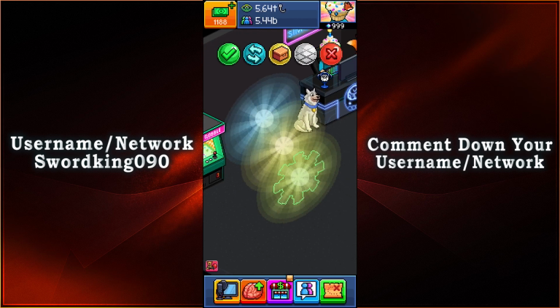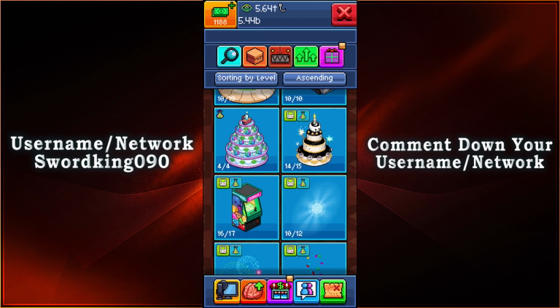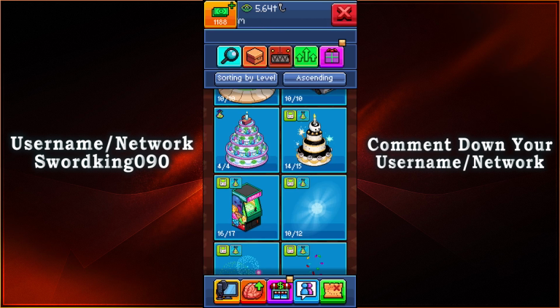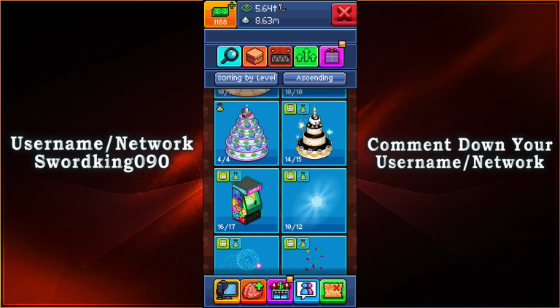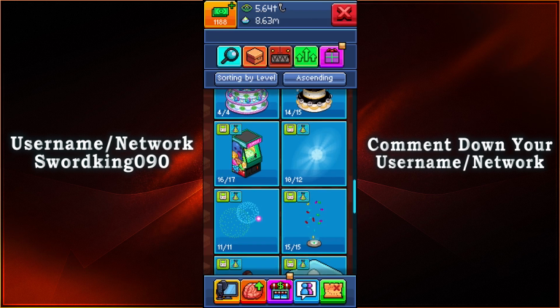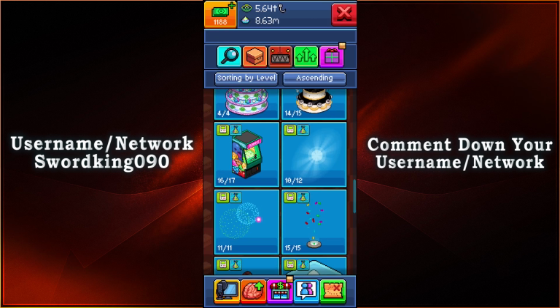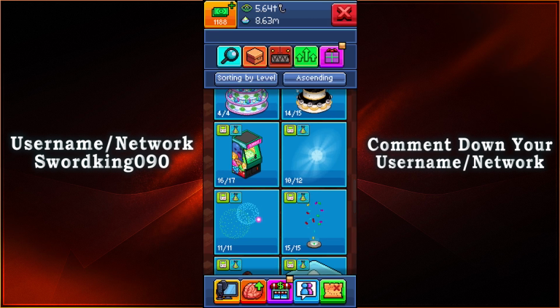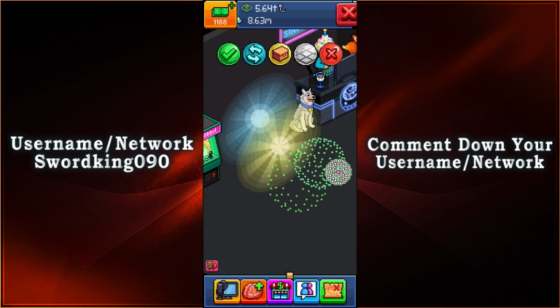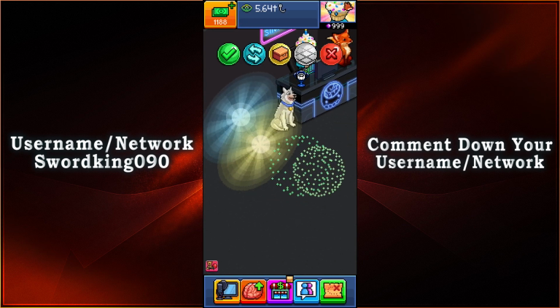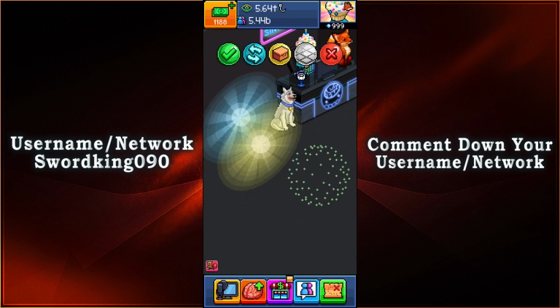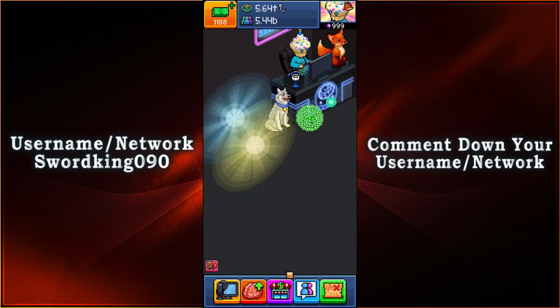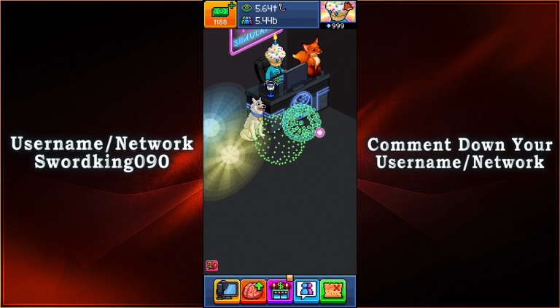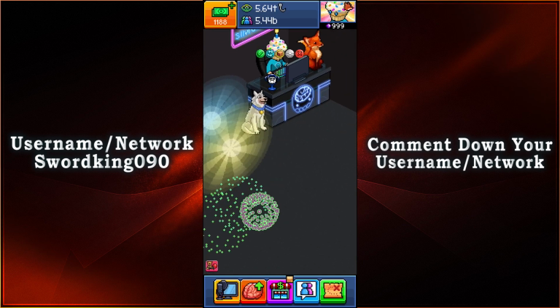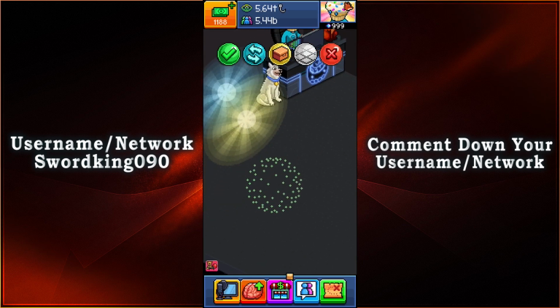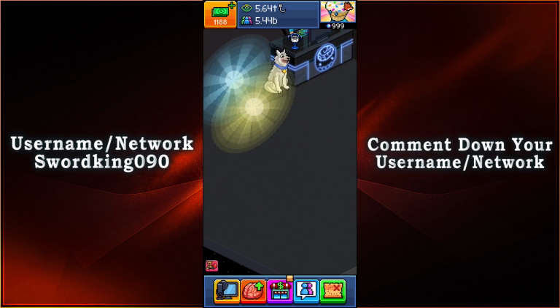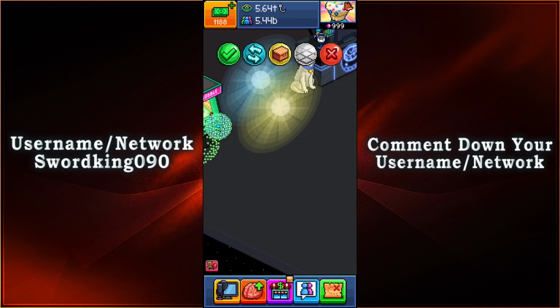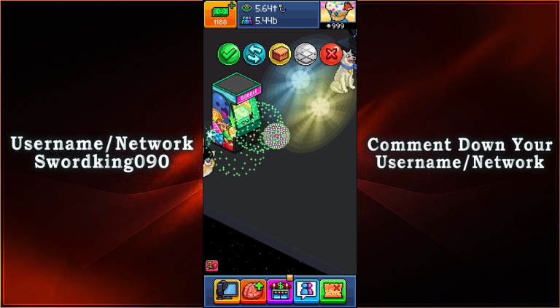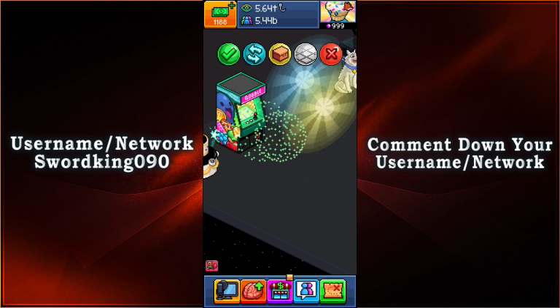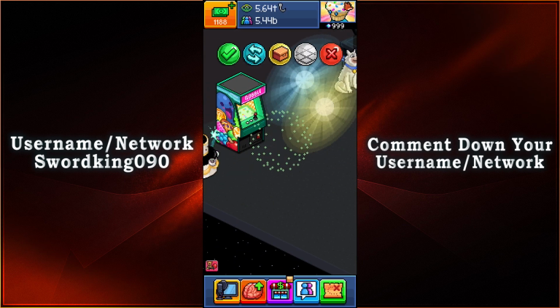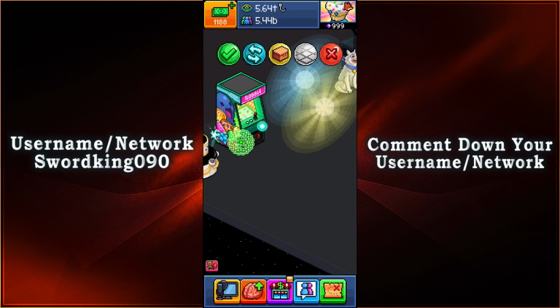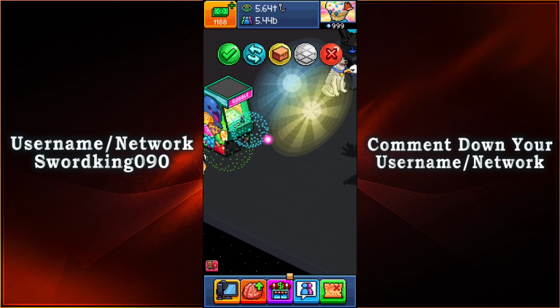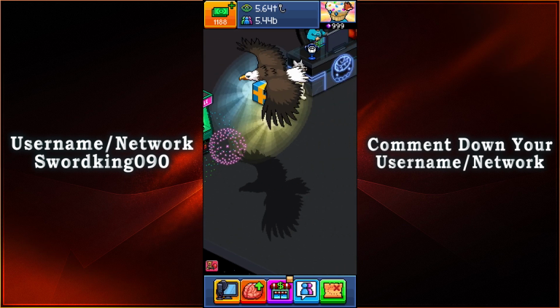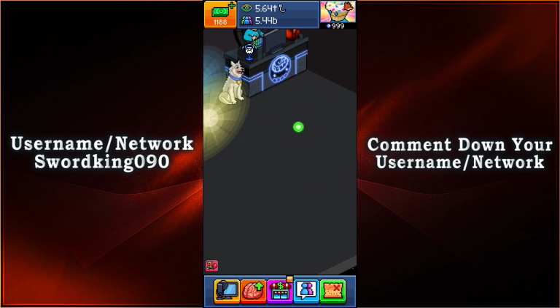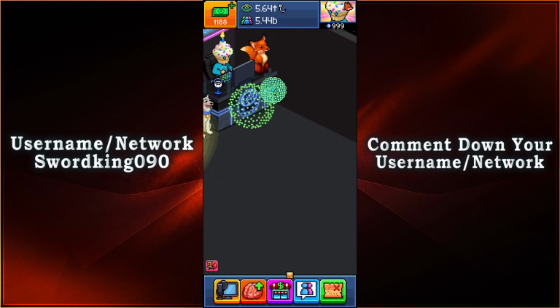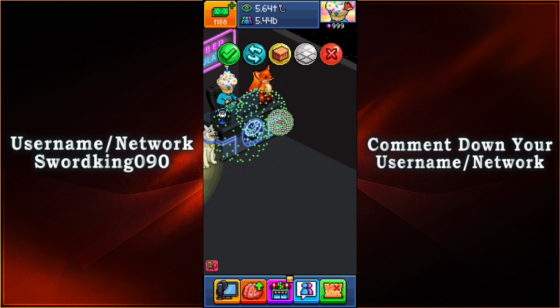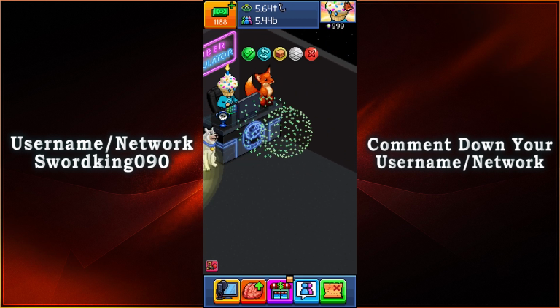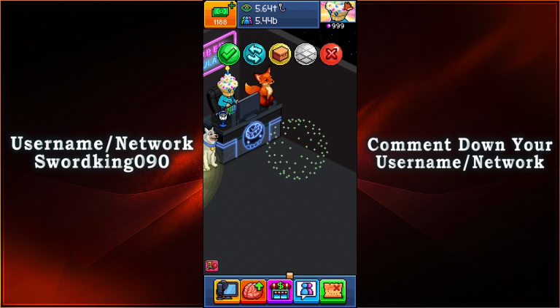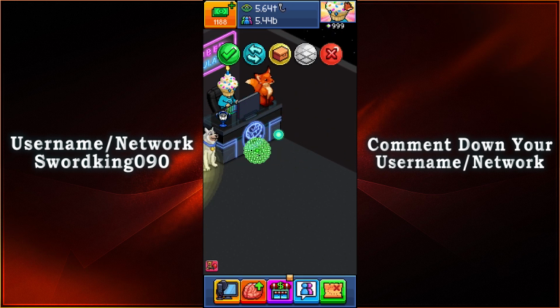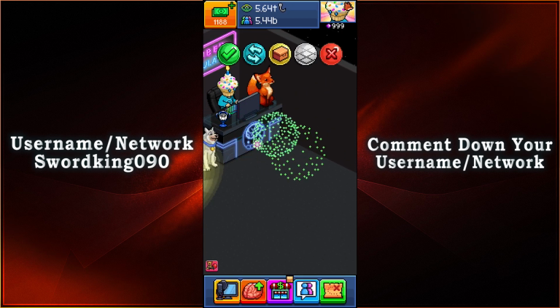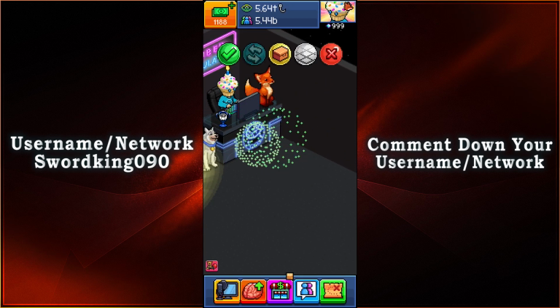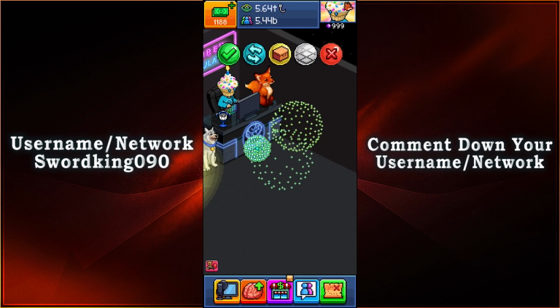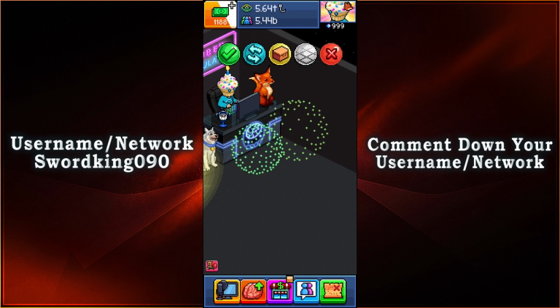Then for the next item we have fireworks. Just like in real life, these are awesome to look at right here. You have your very own fireworks in the safety of this game.